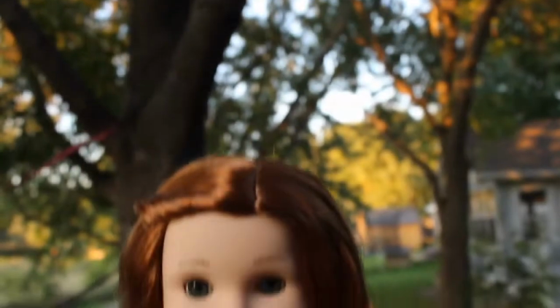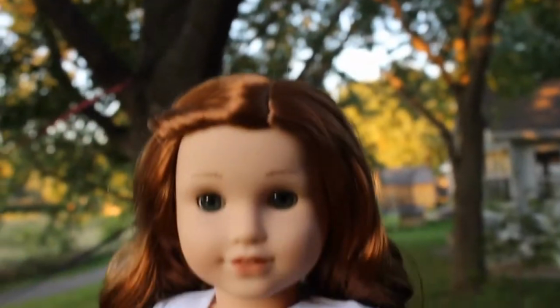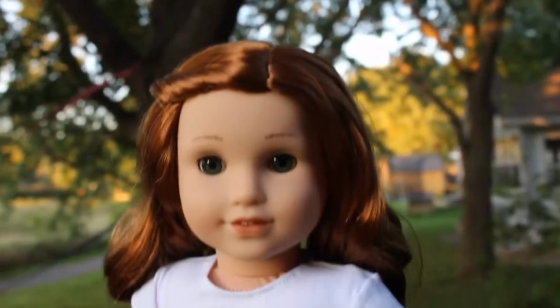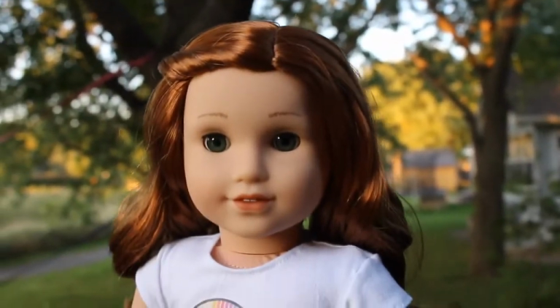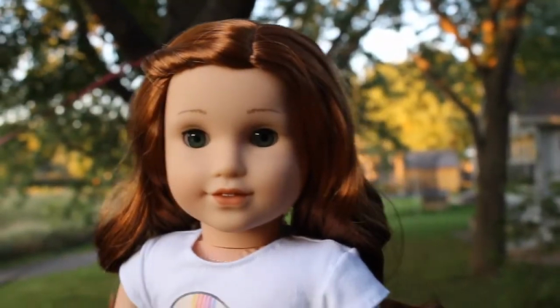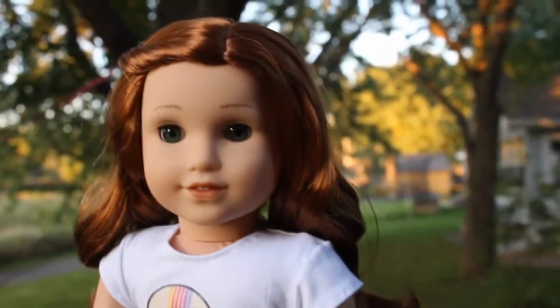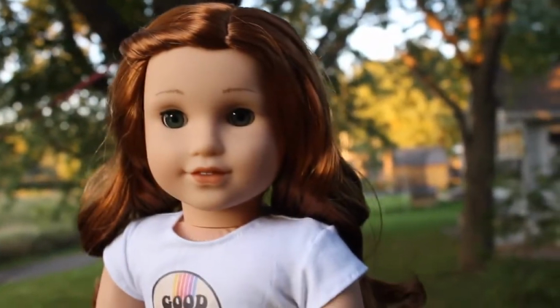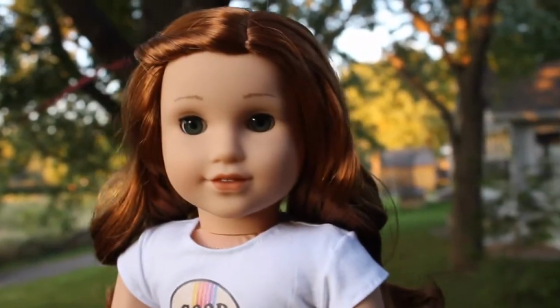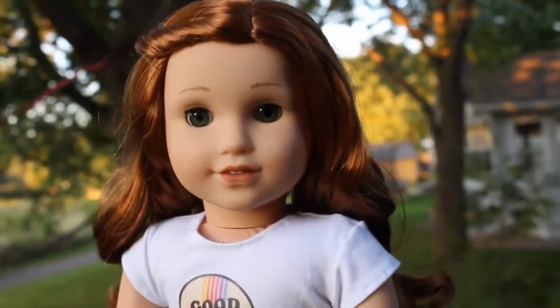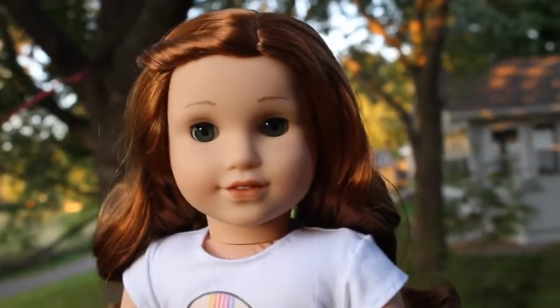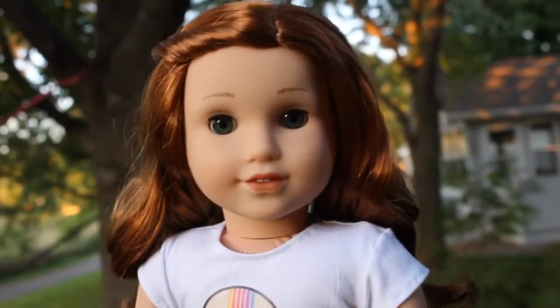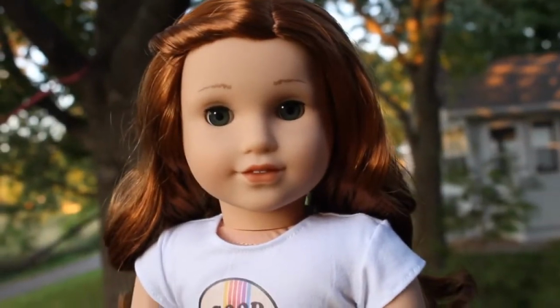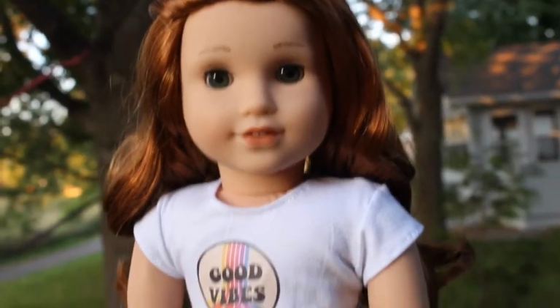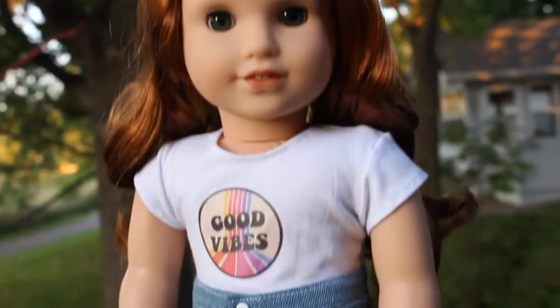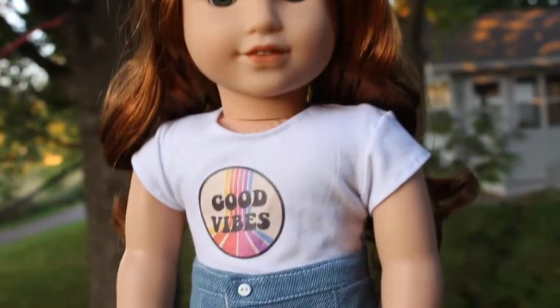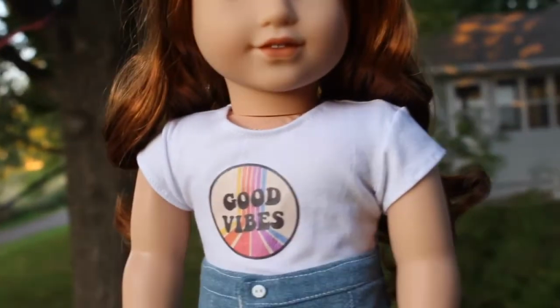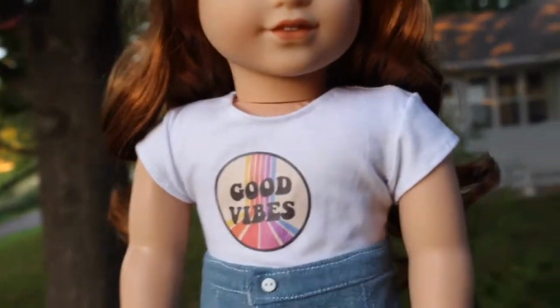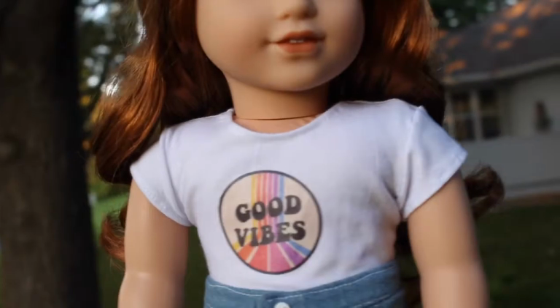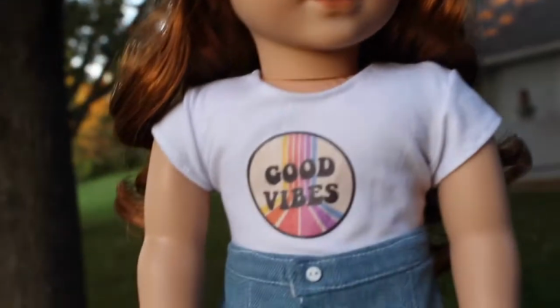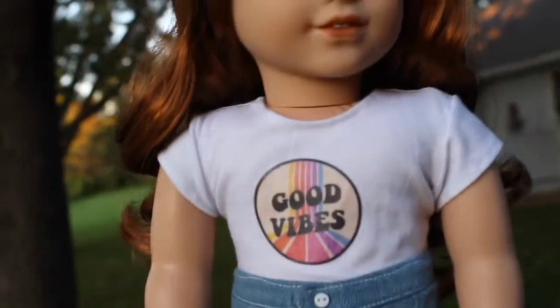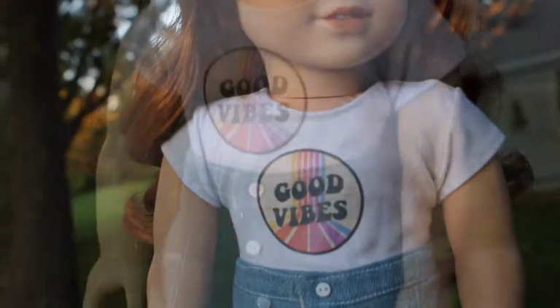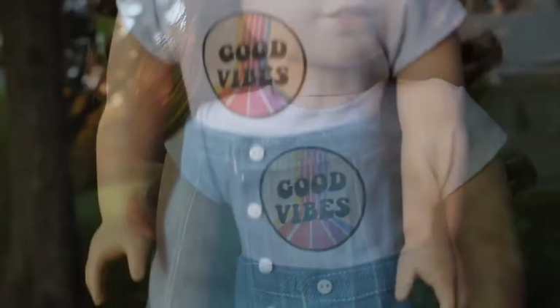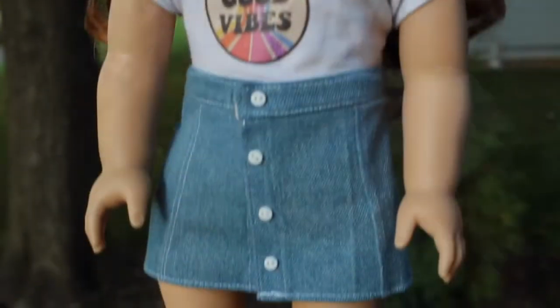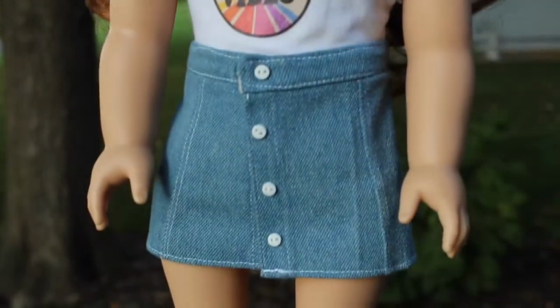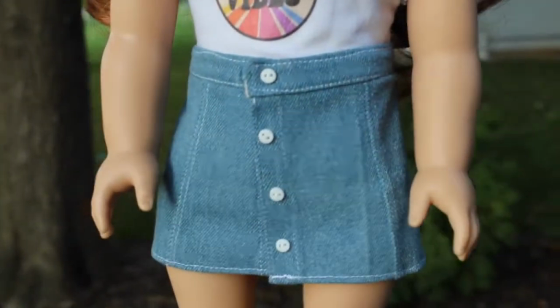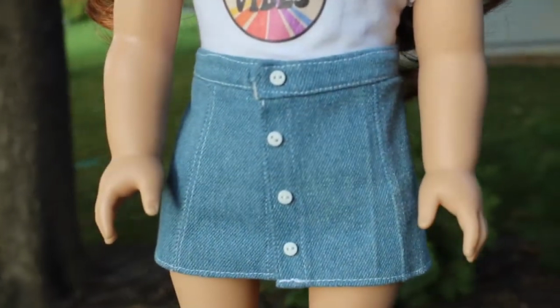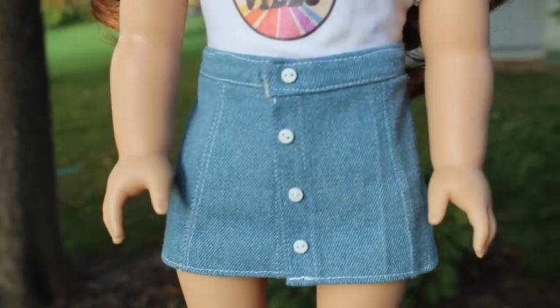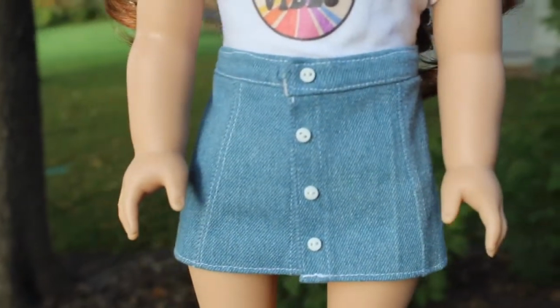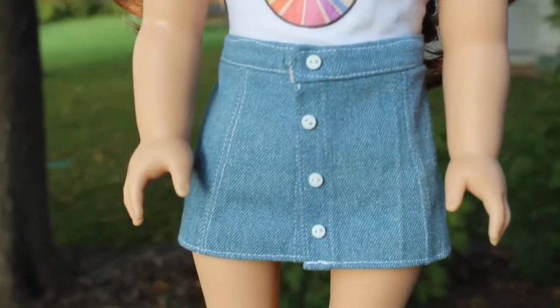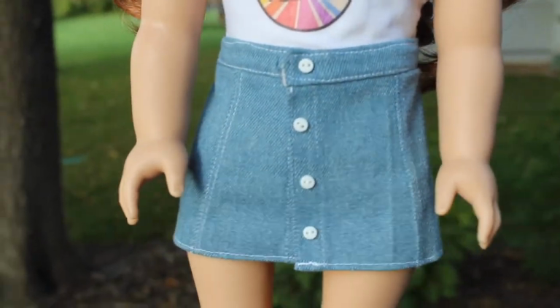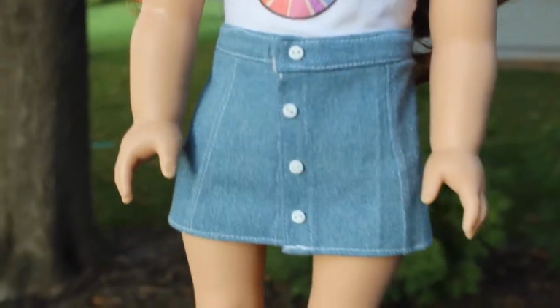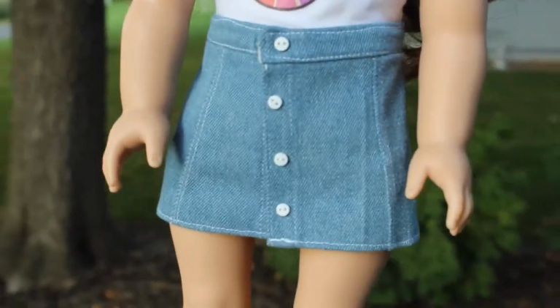And lastly we have Blair. She is wearing this good vibes shirt — it's just an iron-on — and she is also wearing this light wash denim skirt.